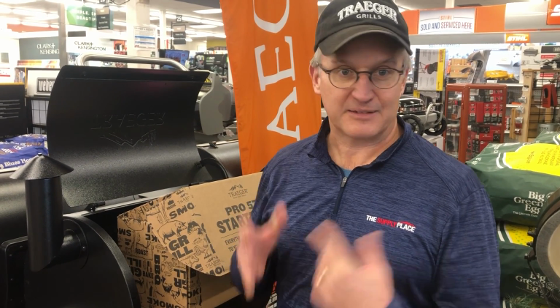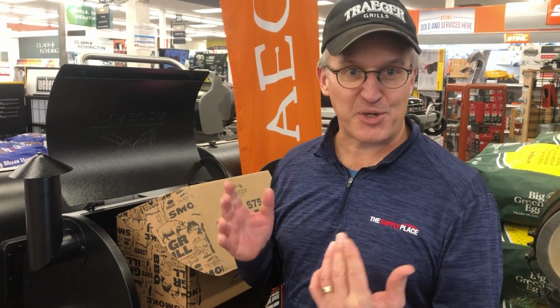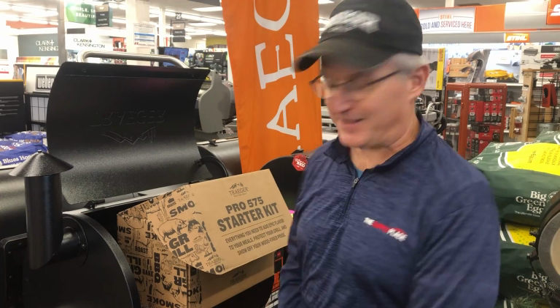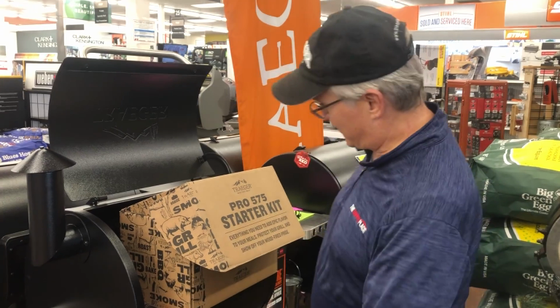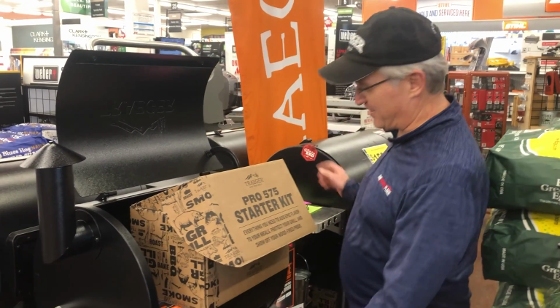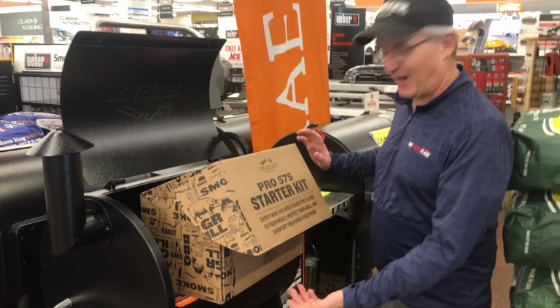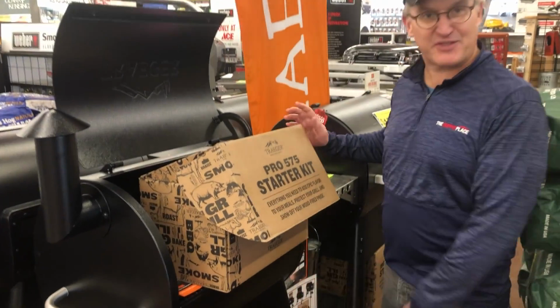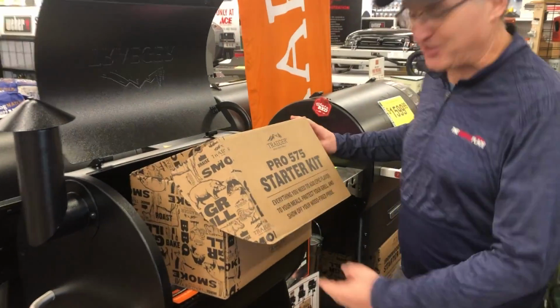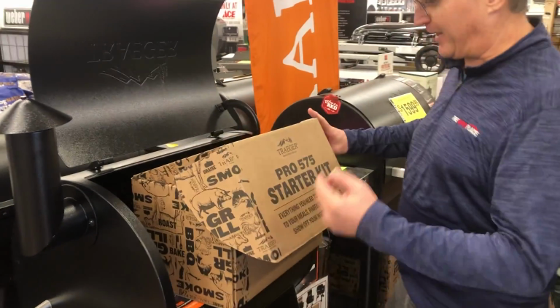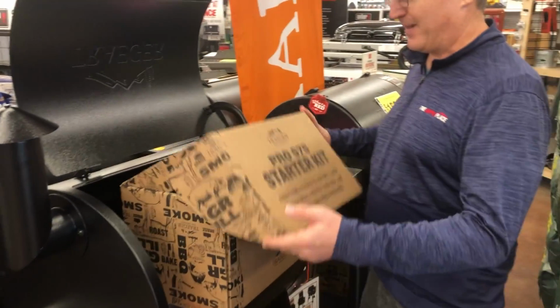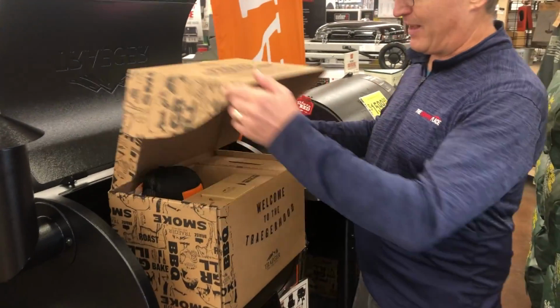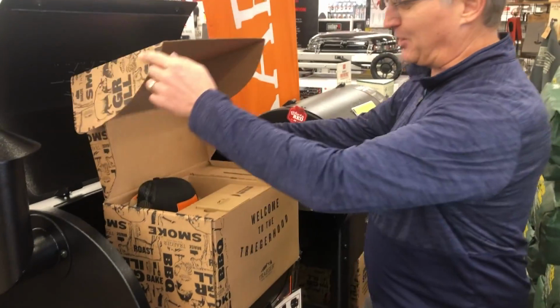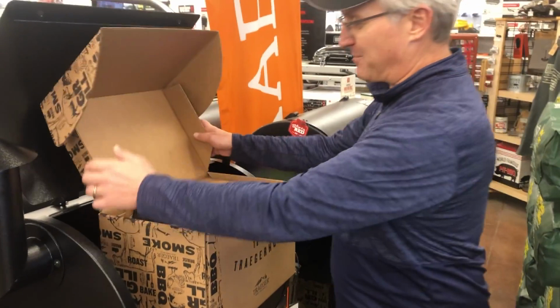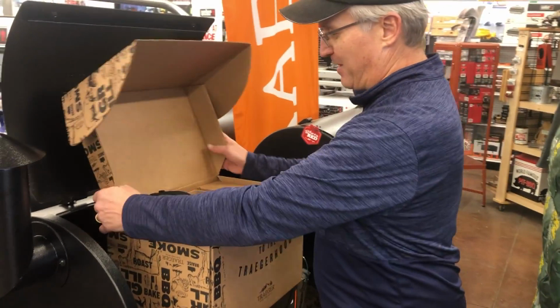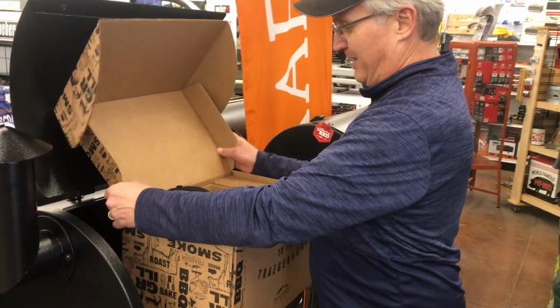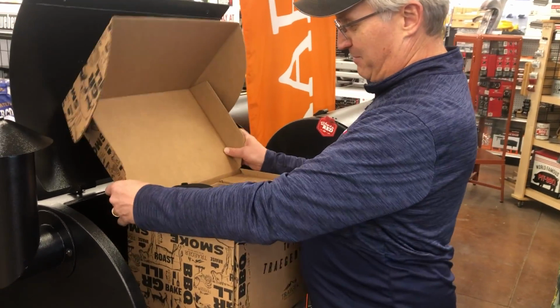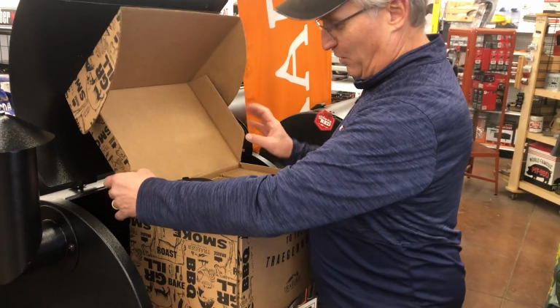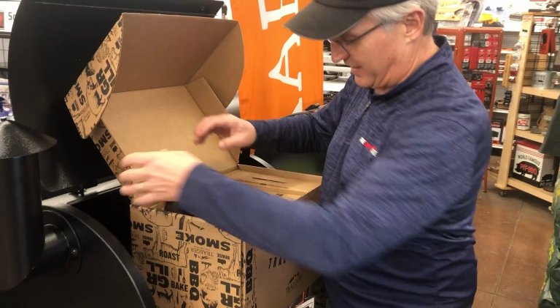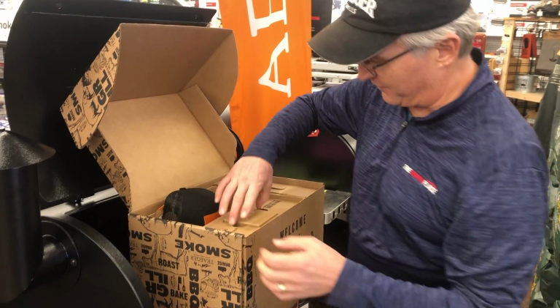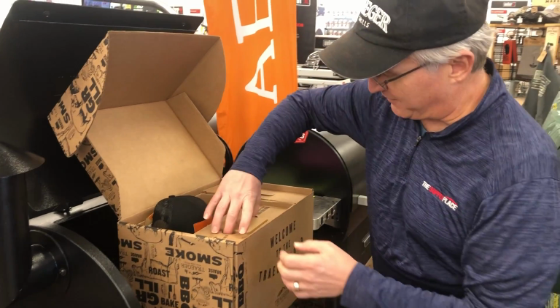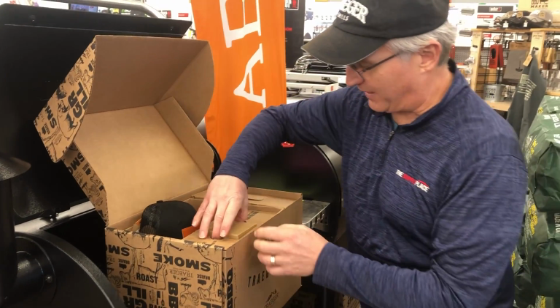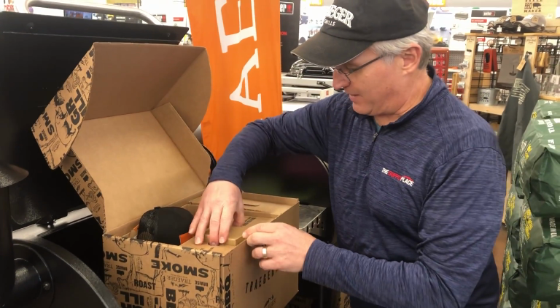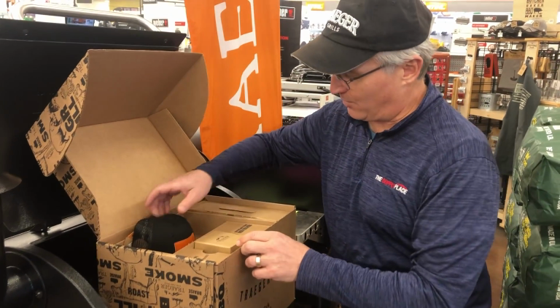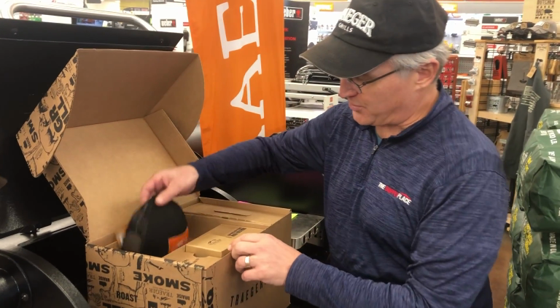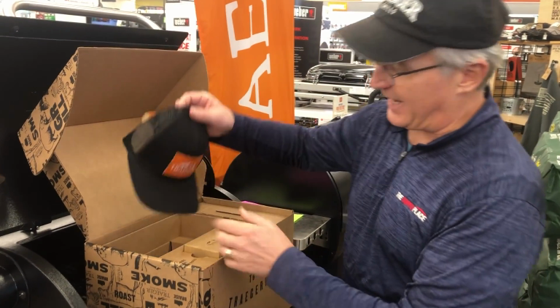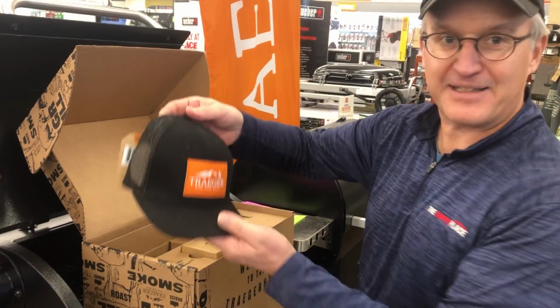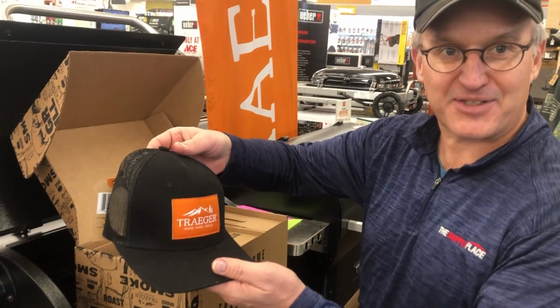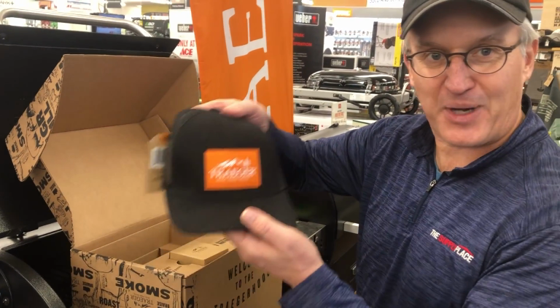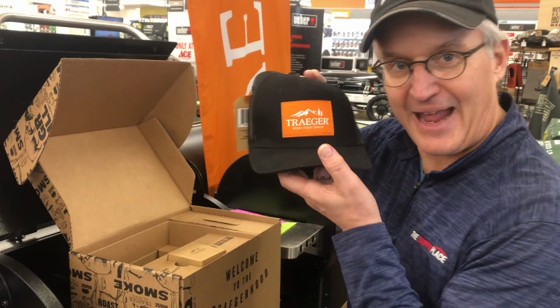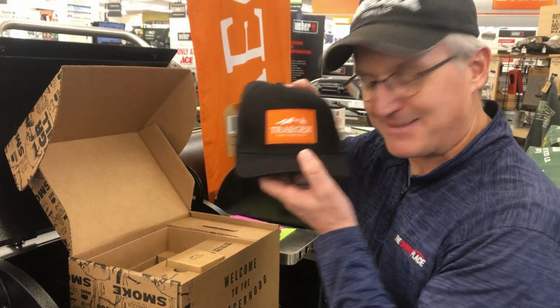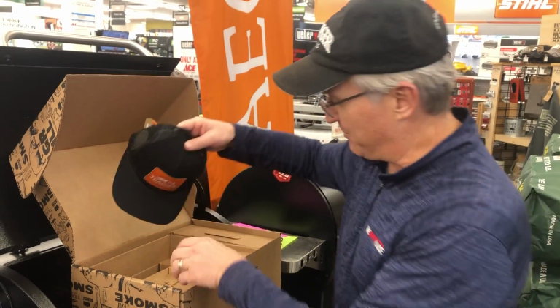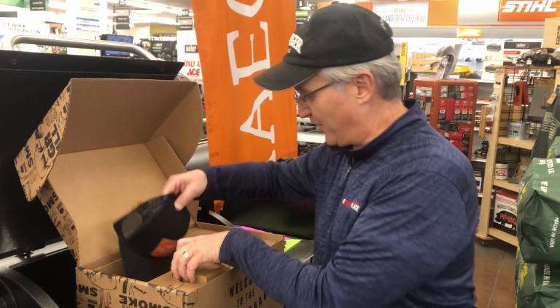Let's show you what's in this. So this is the 575 starter kit. They all have similar items in them, but we're sitting here with a 575. So first you see a hat — you get a nice little Traeger hat. Beautiful thing.